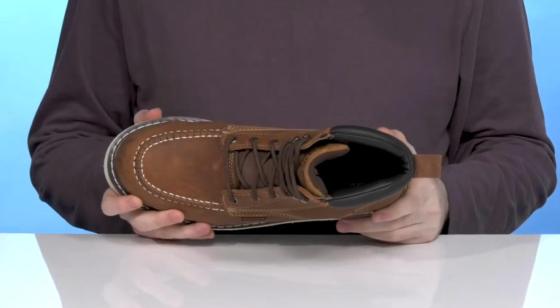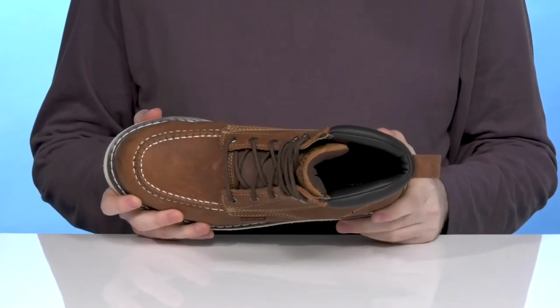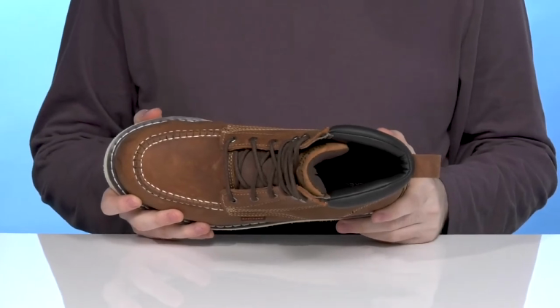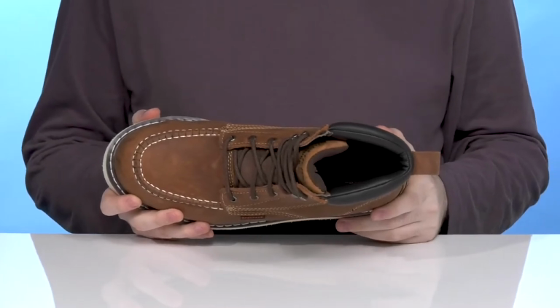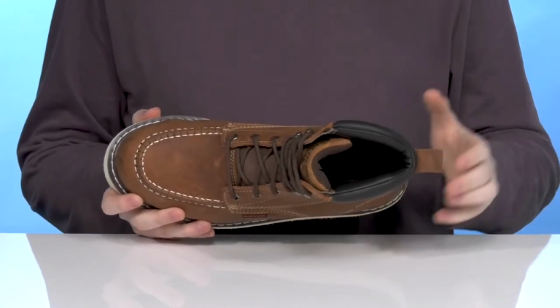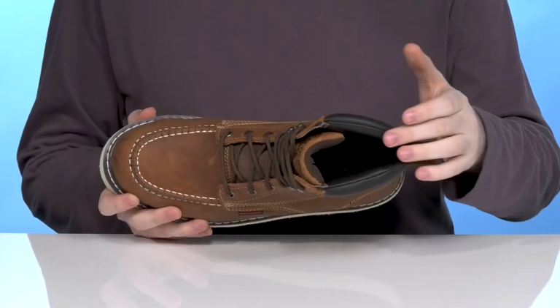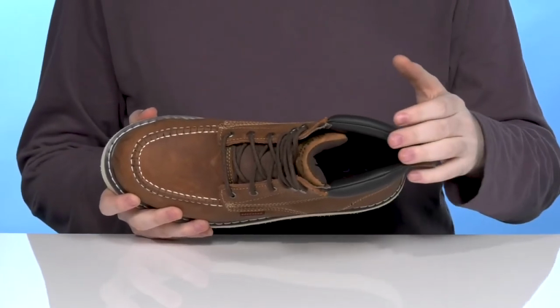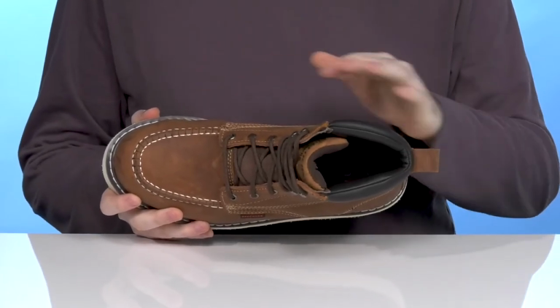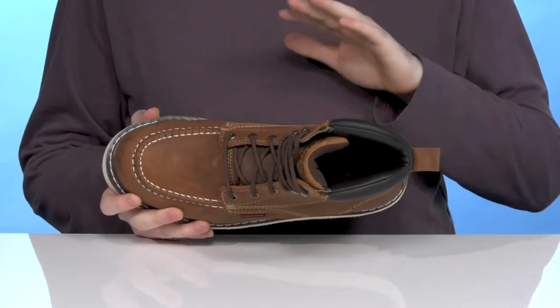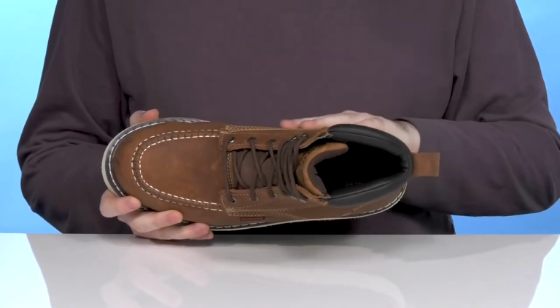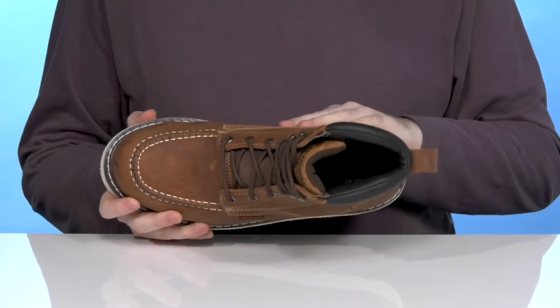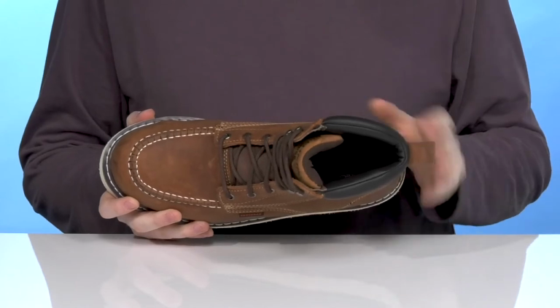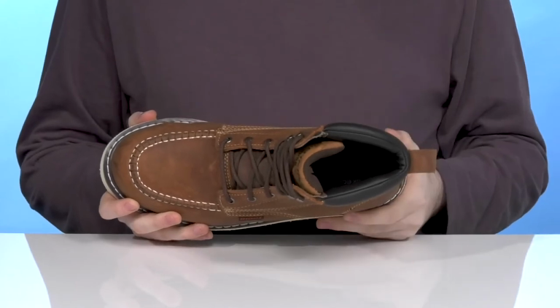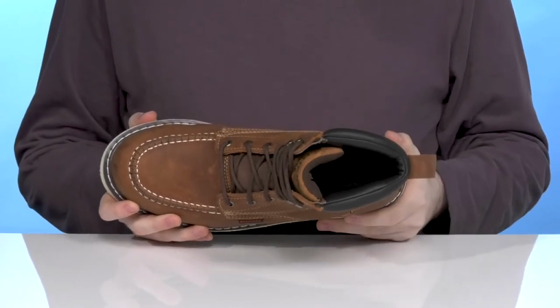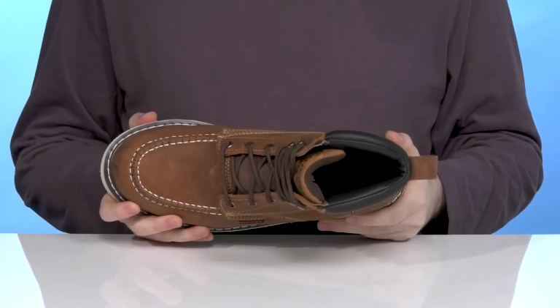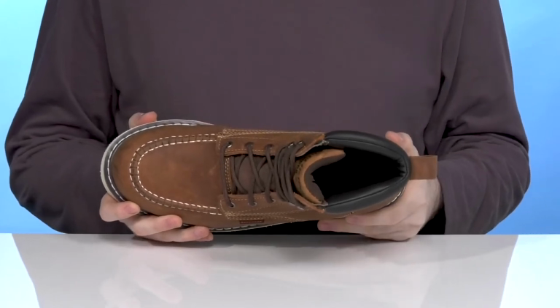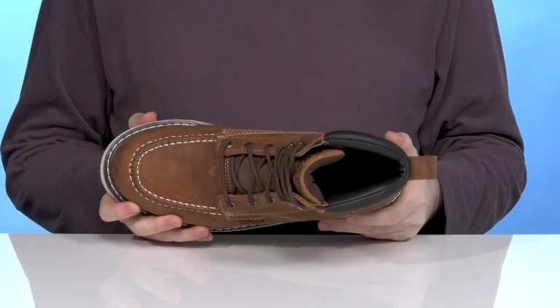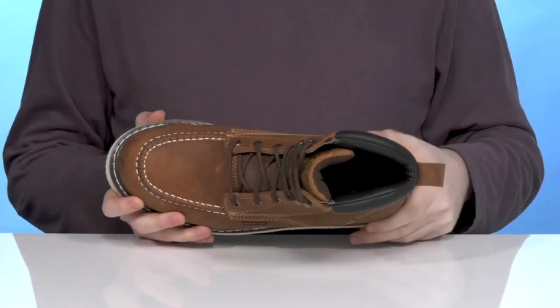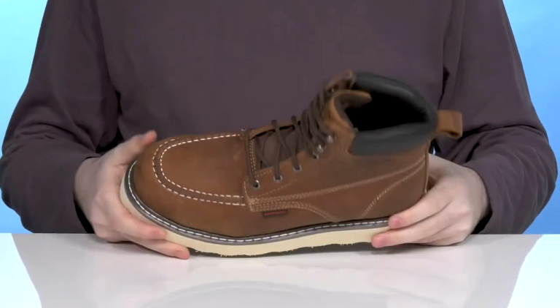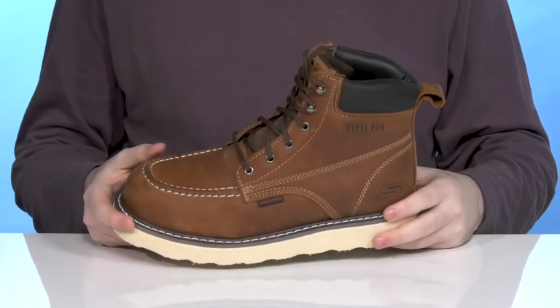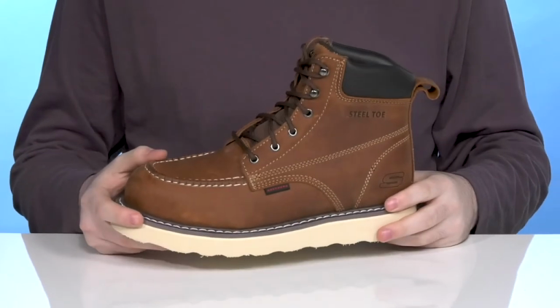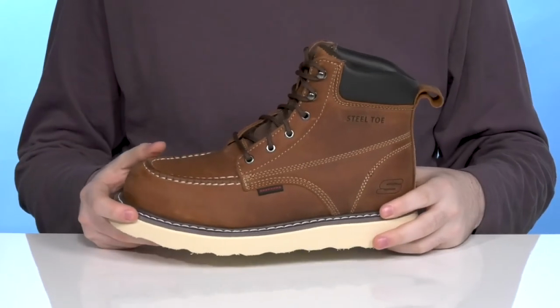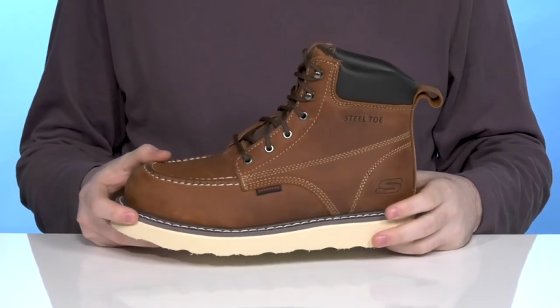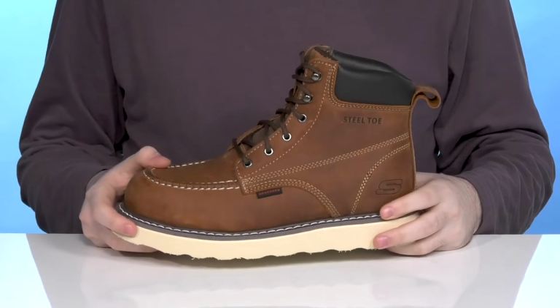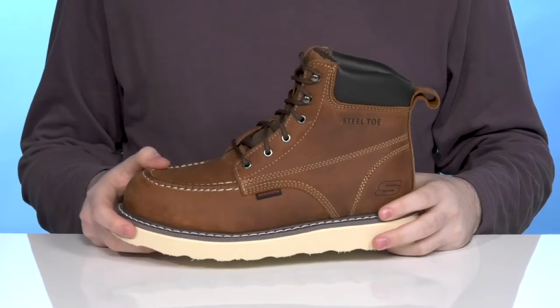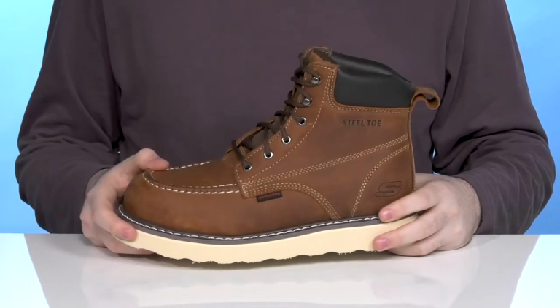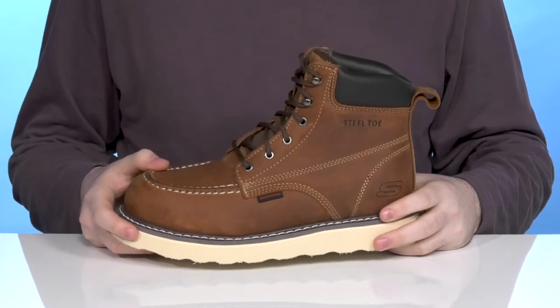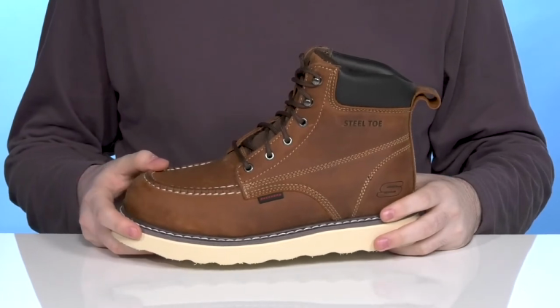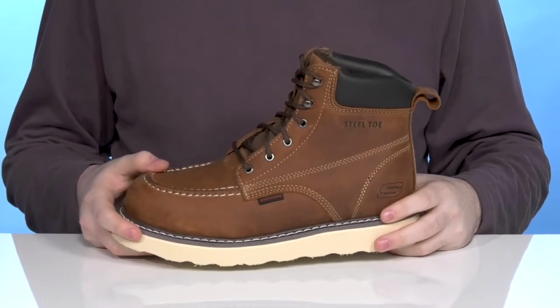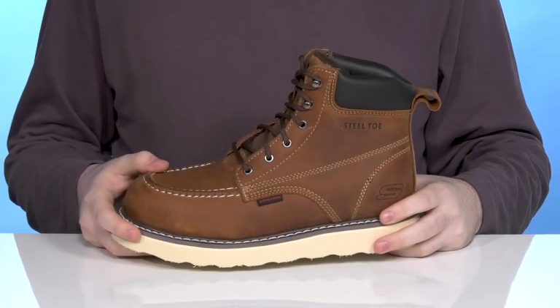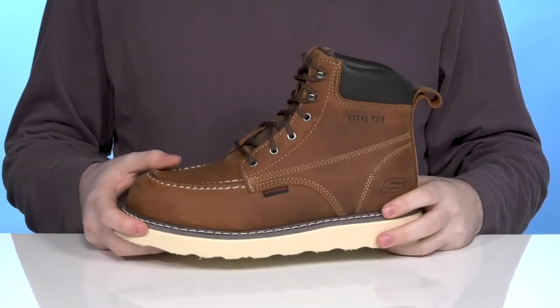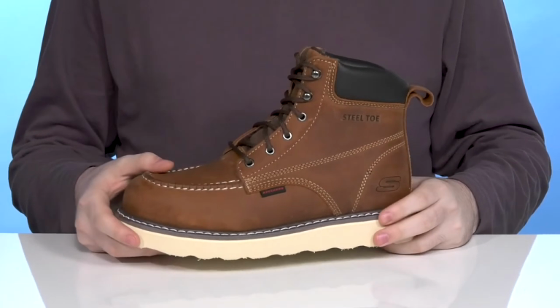The foam footbed in the bottom uses air-cooled memory foam for lots of reliable comfort, giving you shock absorption and more cushioning into every step. That's going to help reduce fatigue when you're standing for long hours.